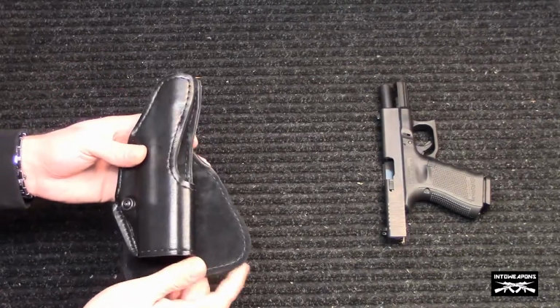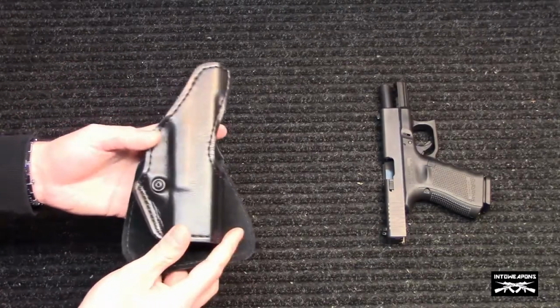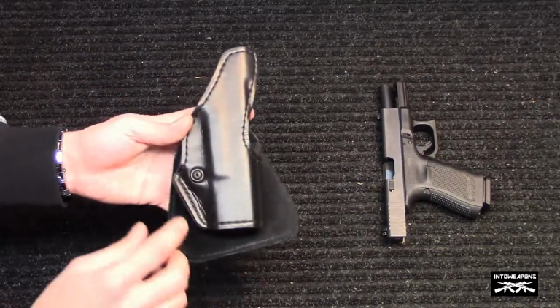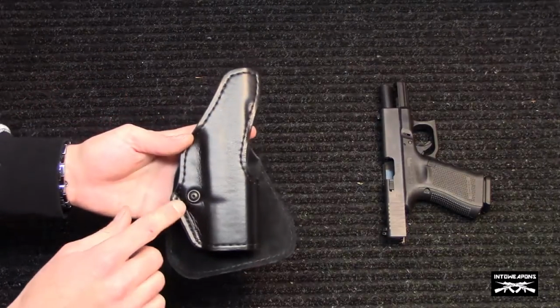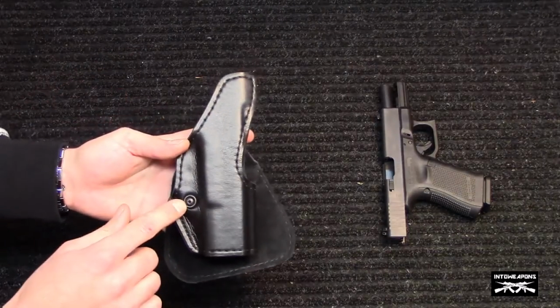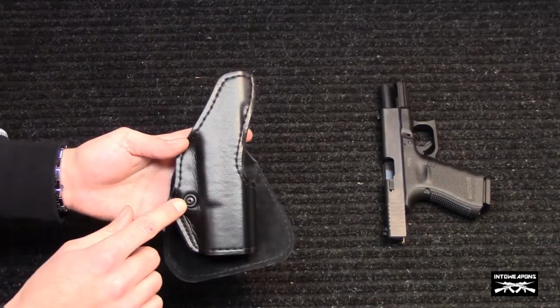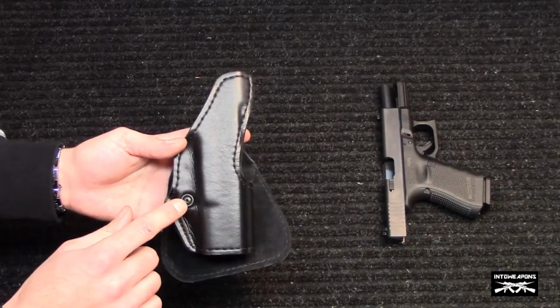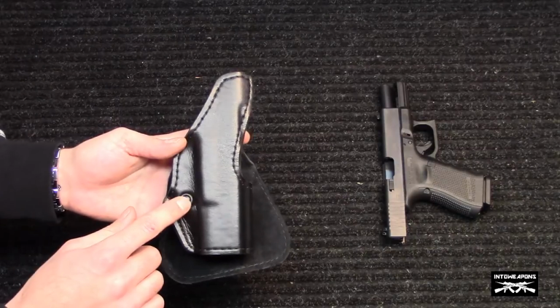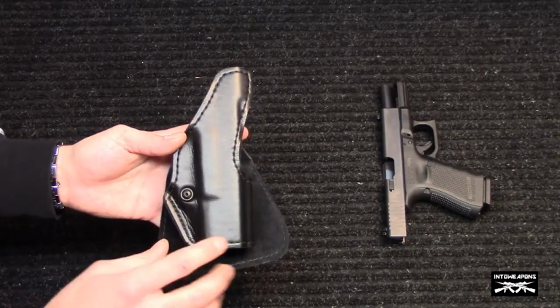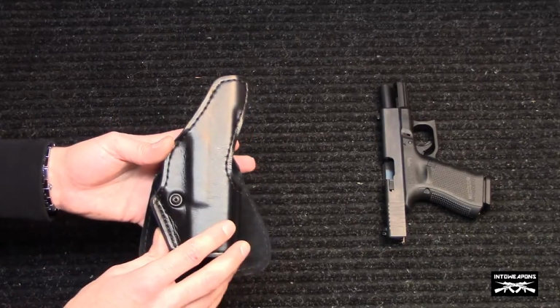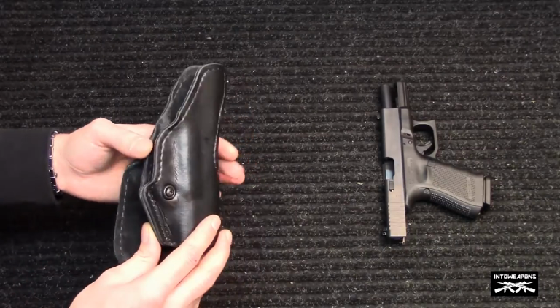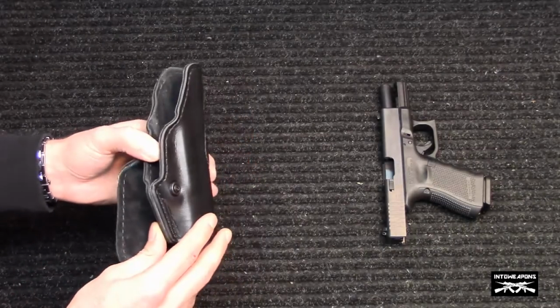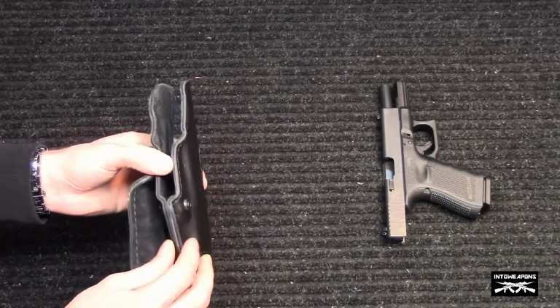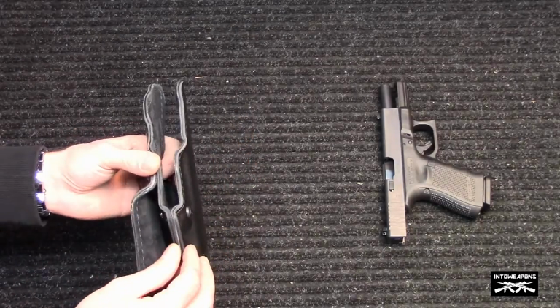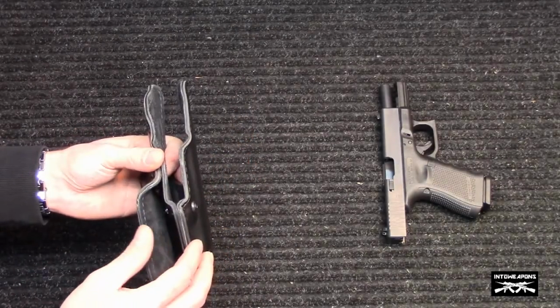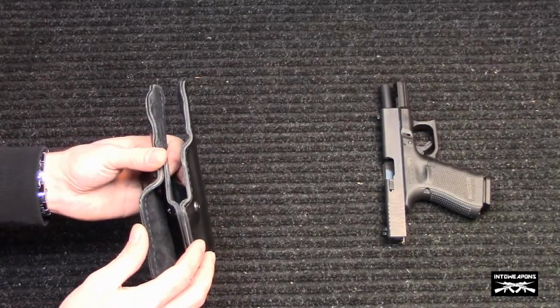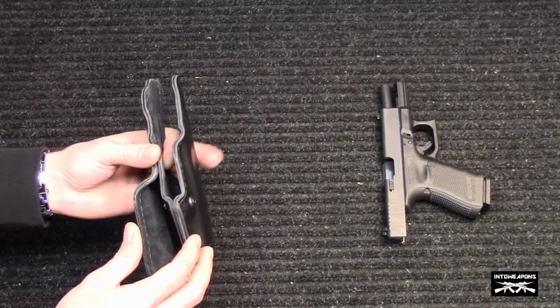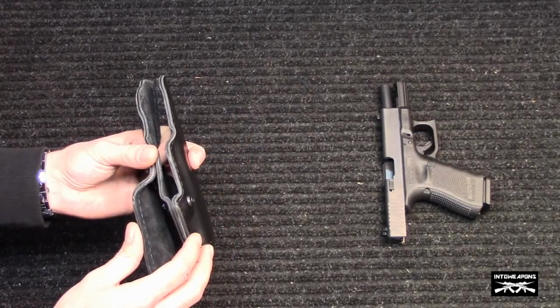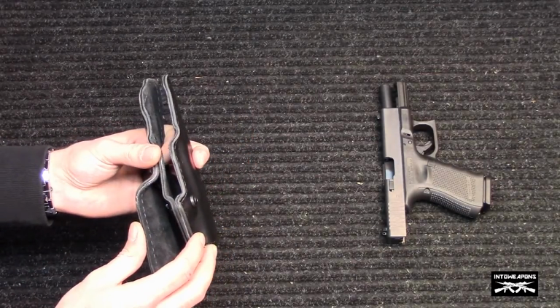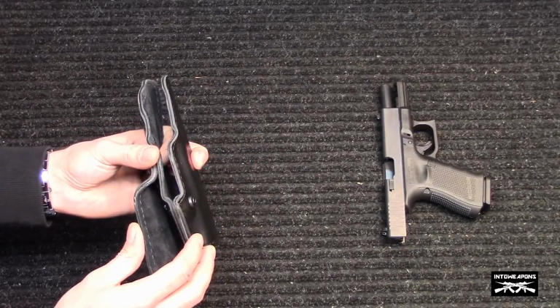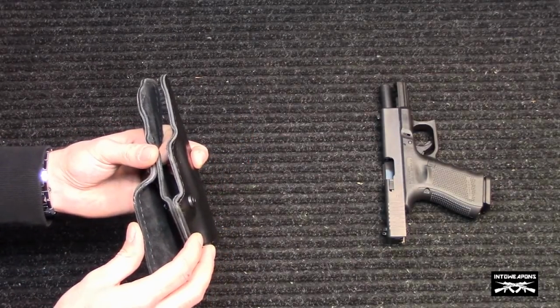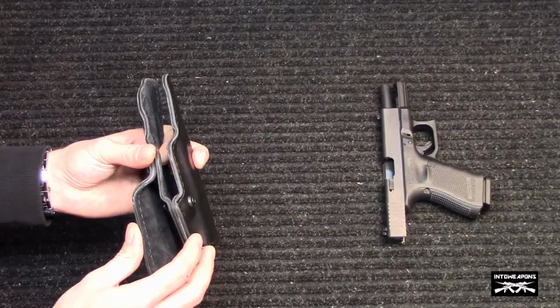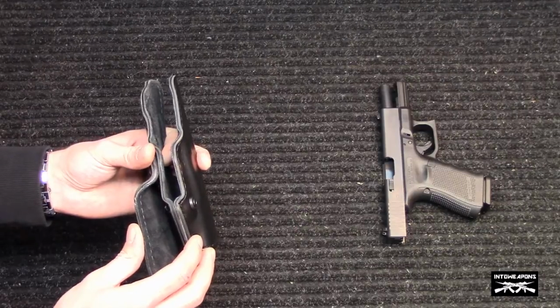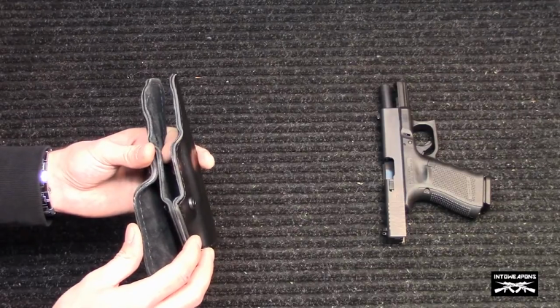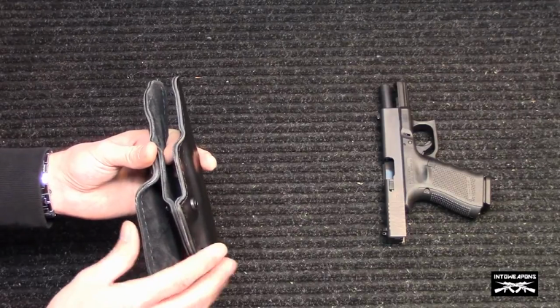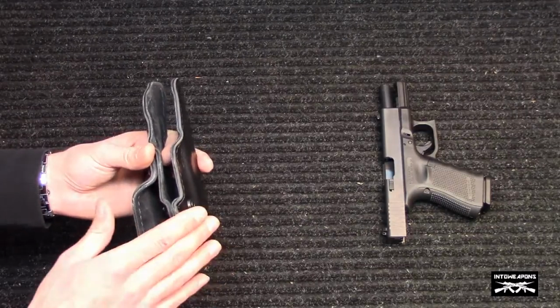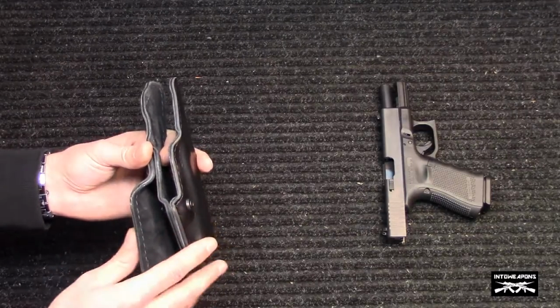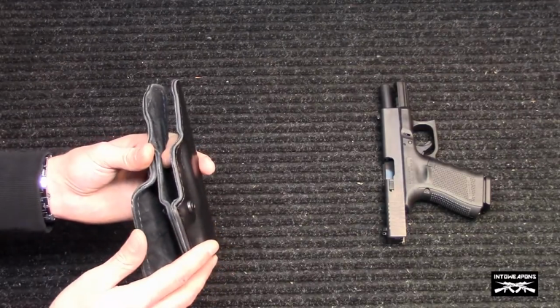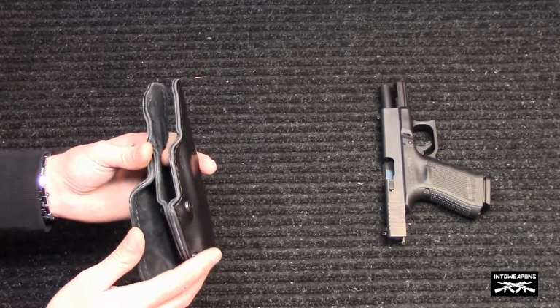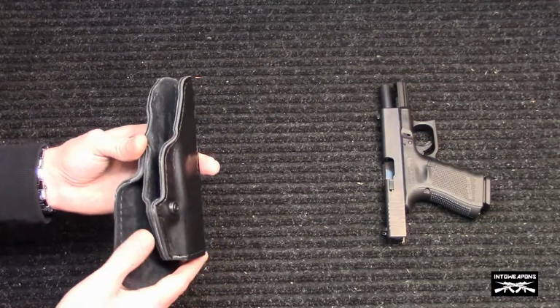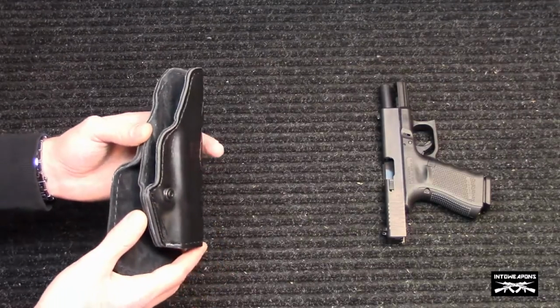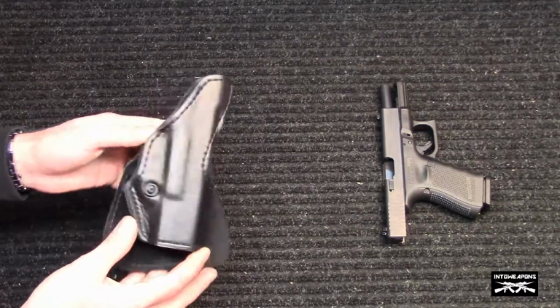The other thing I like about this is the adjustable tension screw, and that allows you to loosen it or constrict it a little bit on your pistol, depending on how tight you want it for carry.